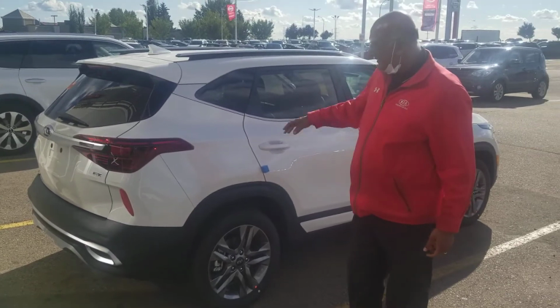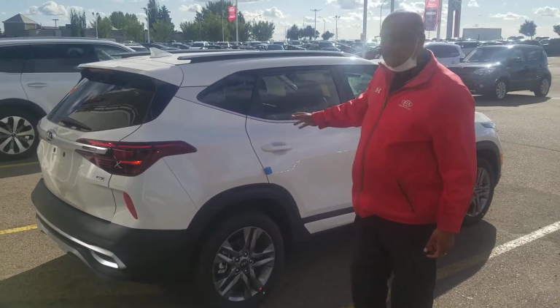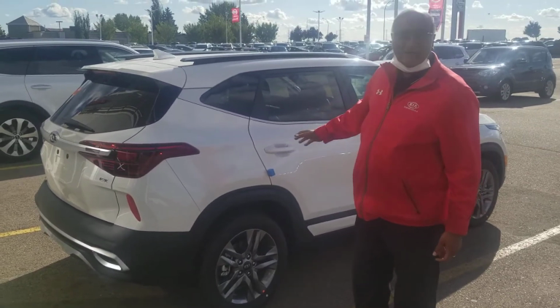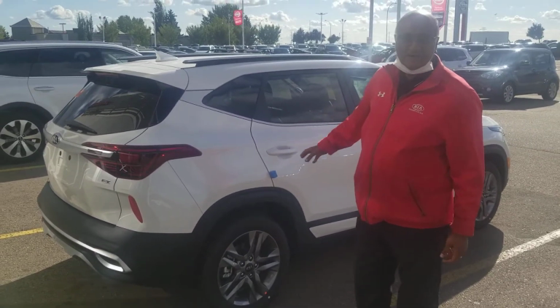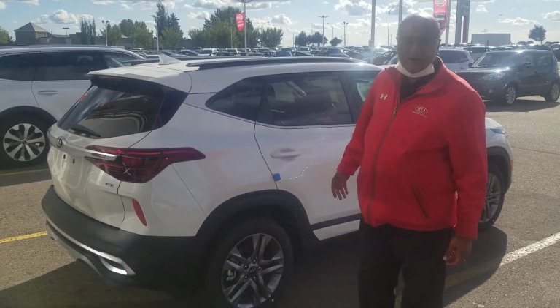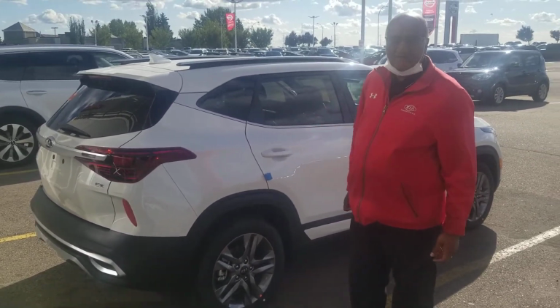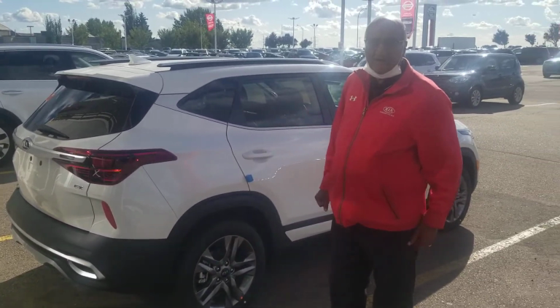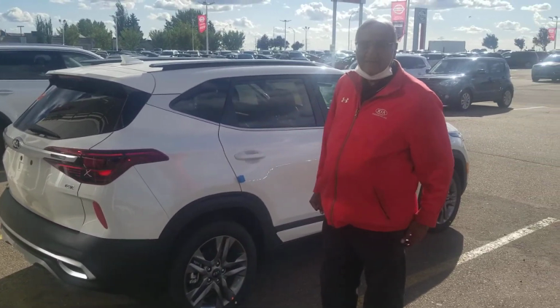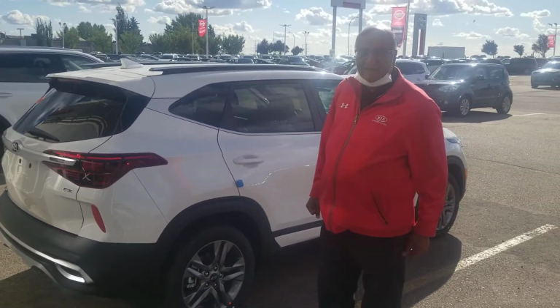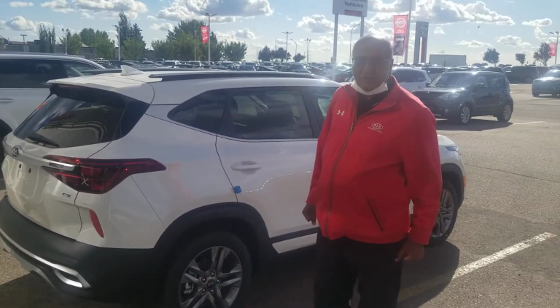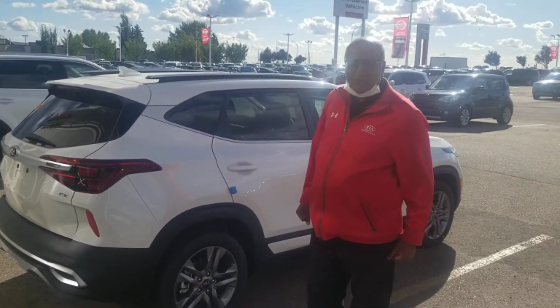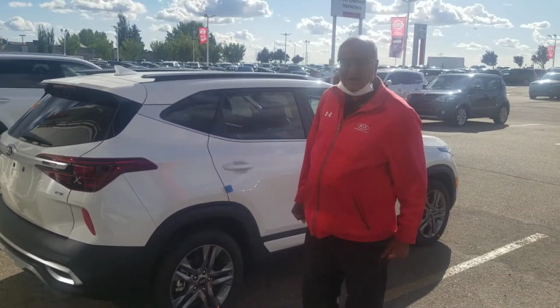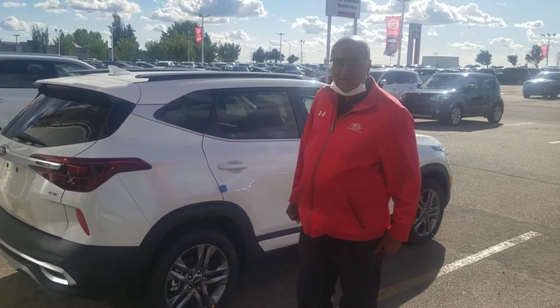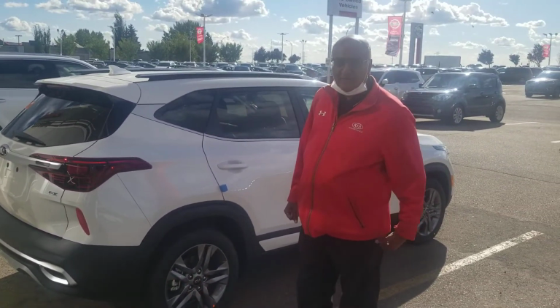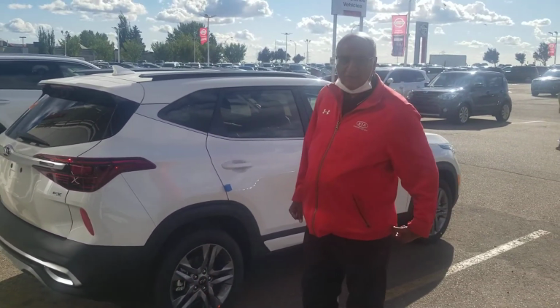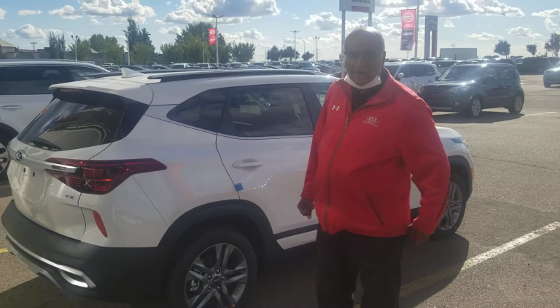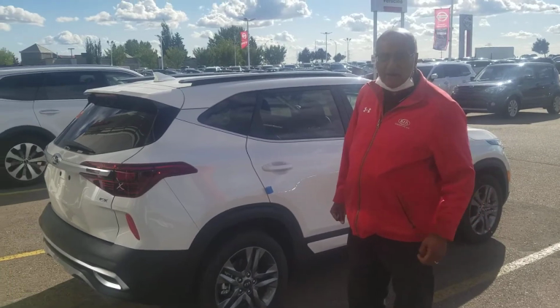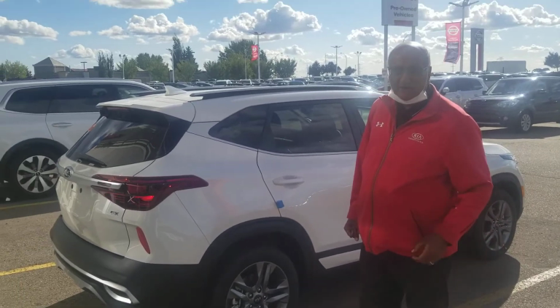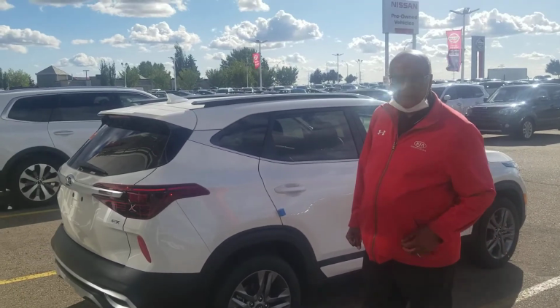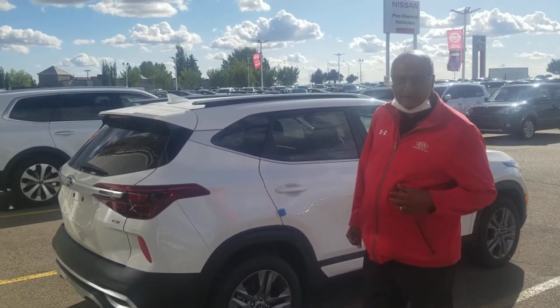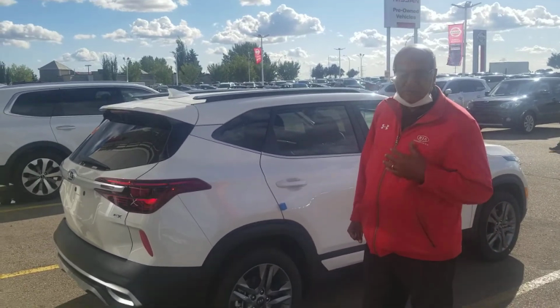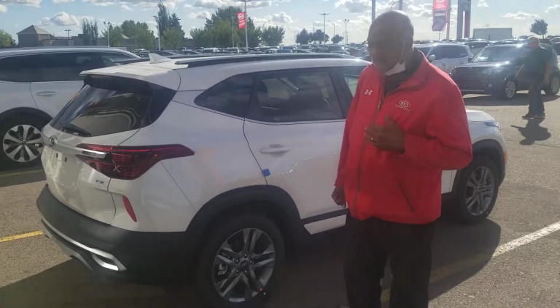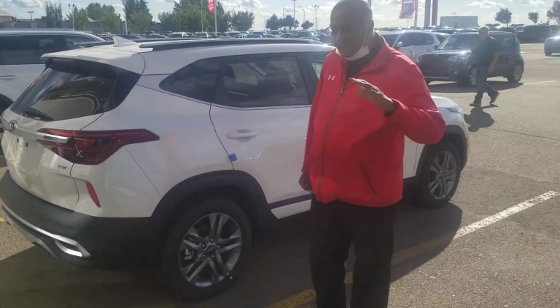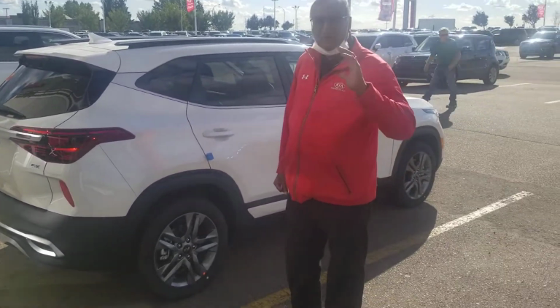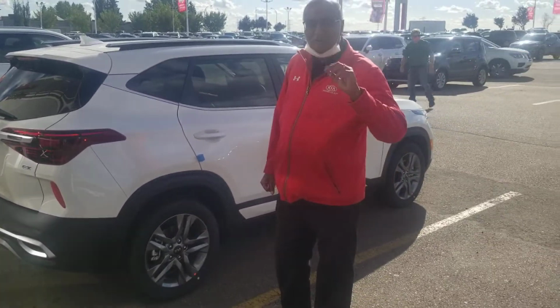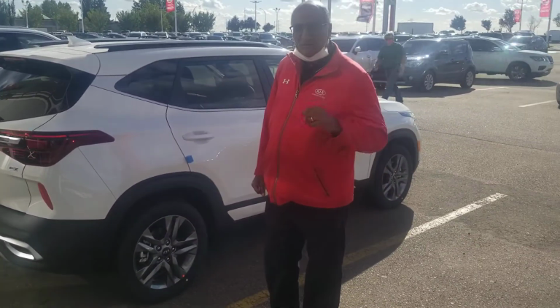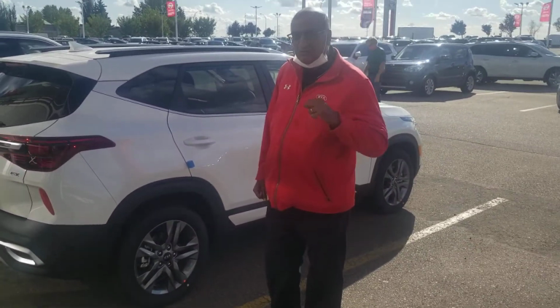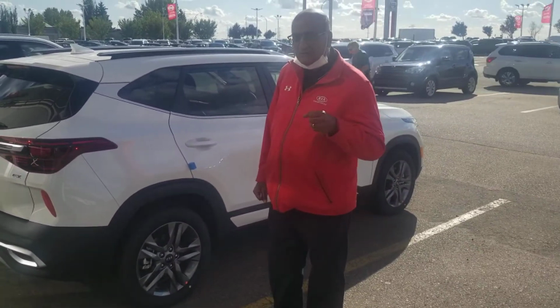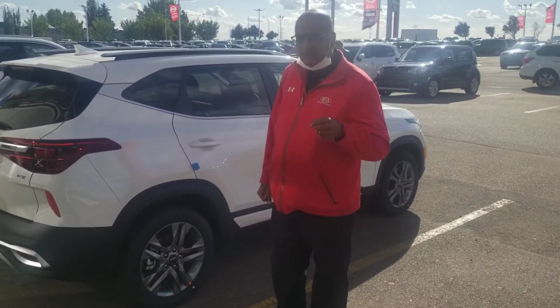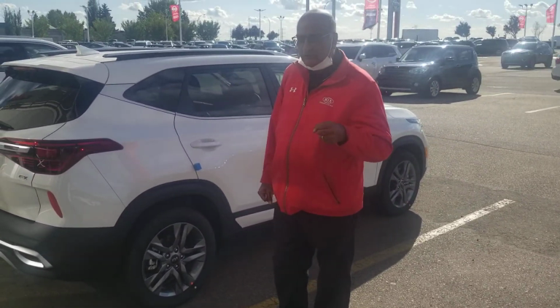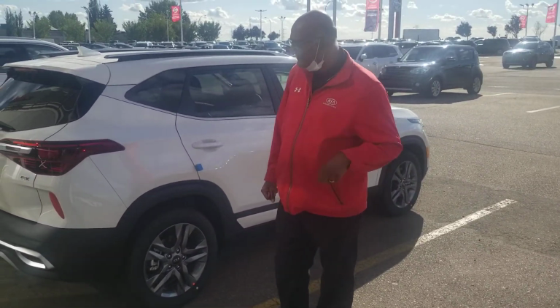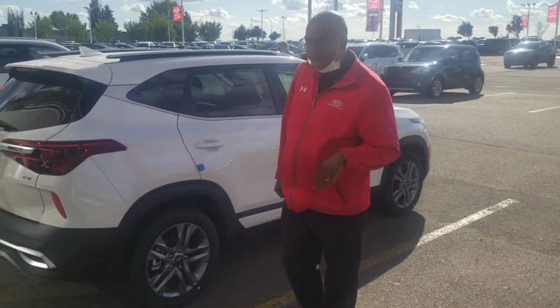This is Amin signing off. You can reach me at 780-449-4499 here at Sherwood Kia. Thank you so much Shanti — looking forward to seeing you soon.